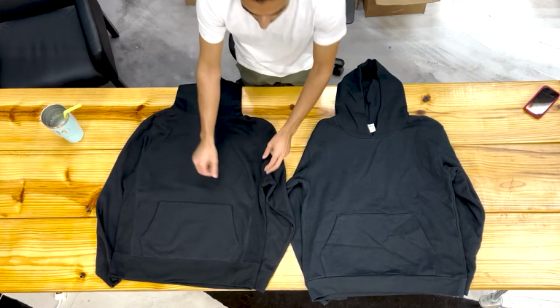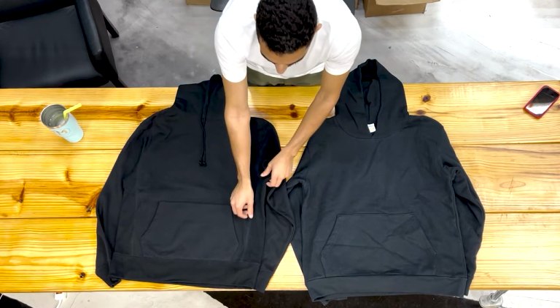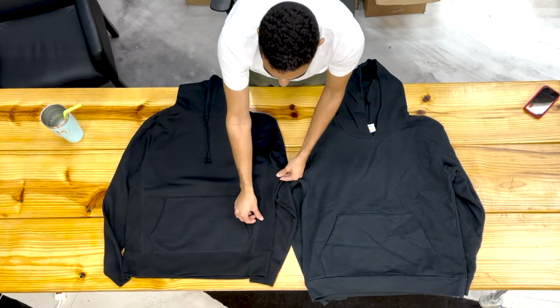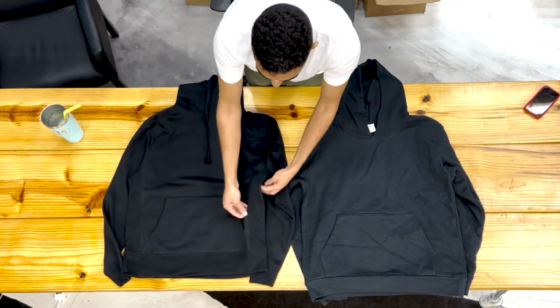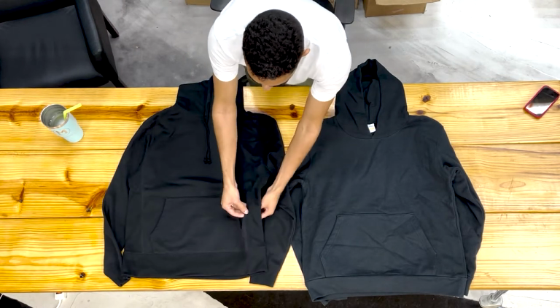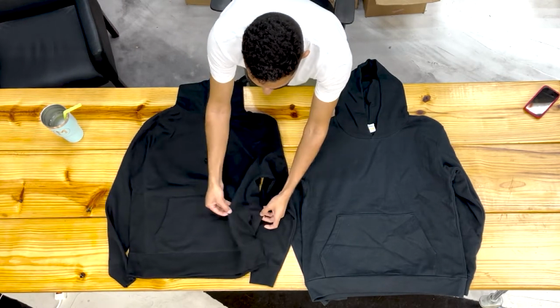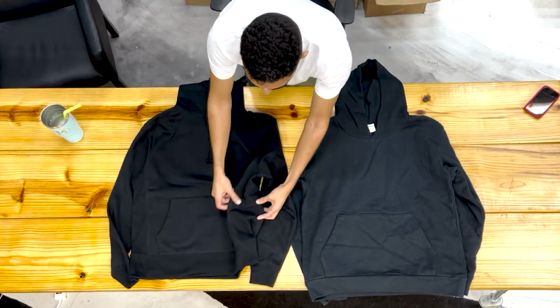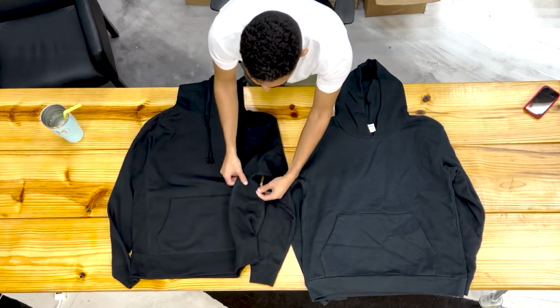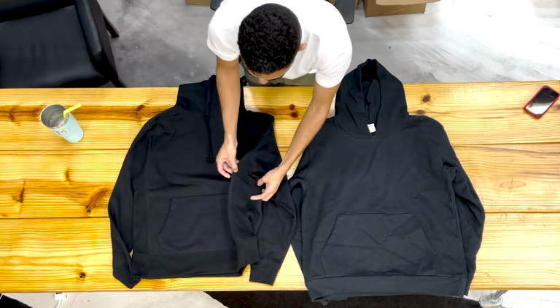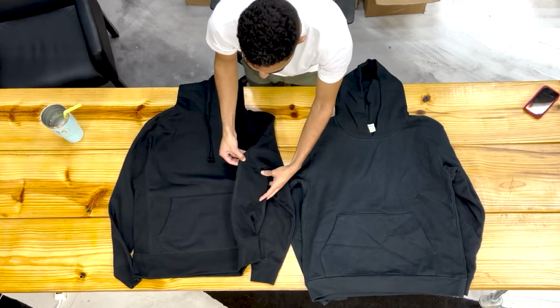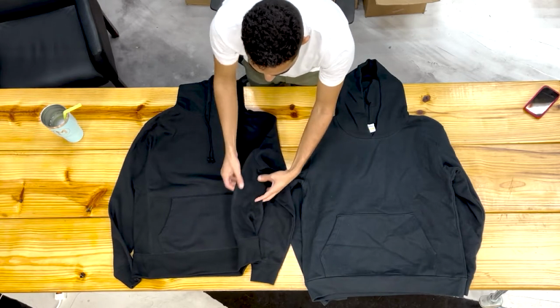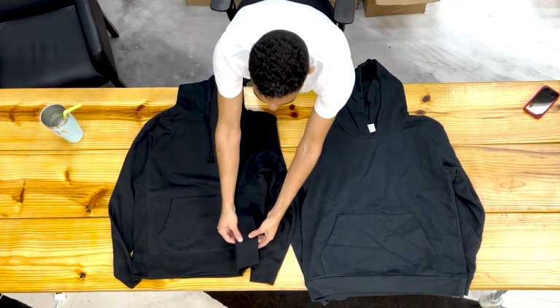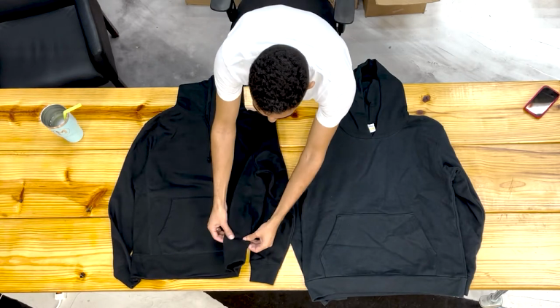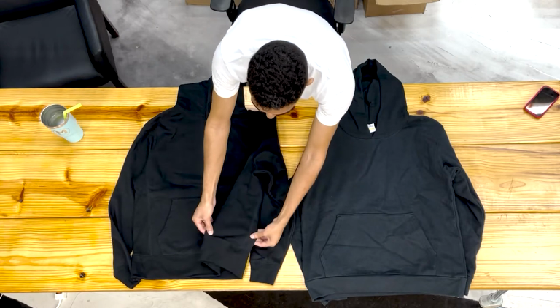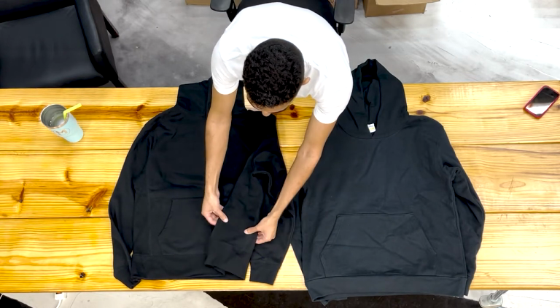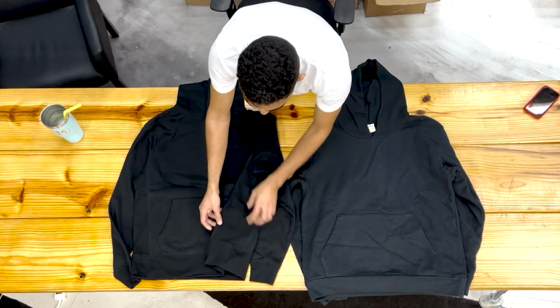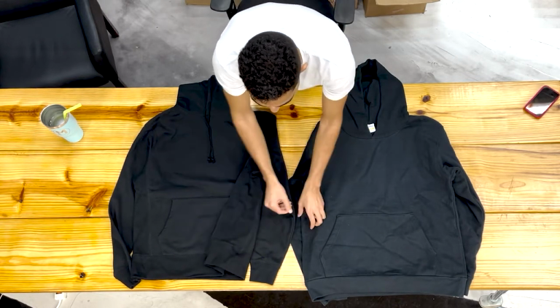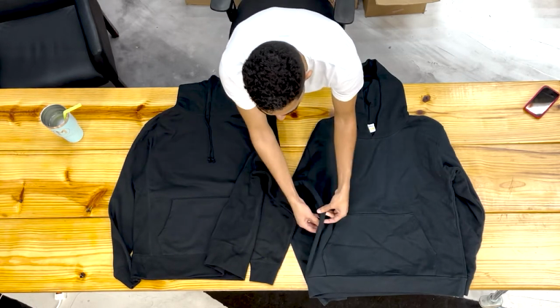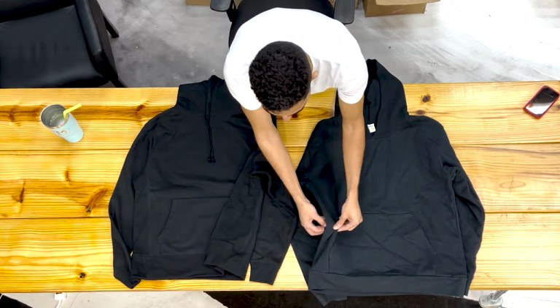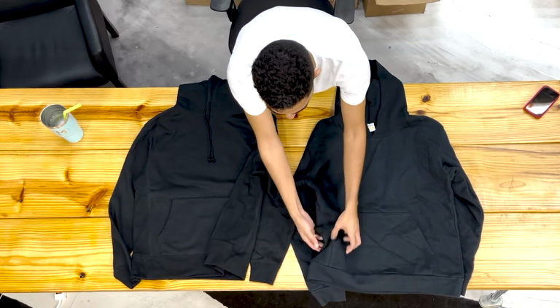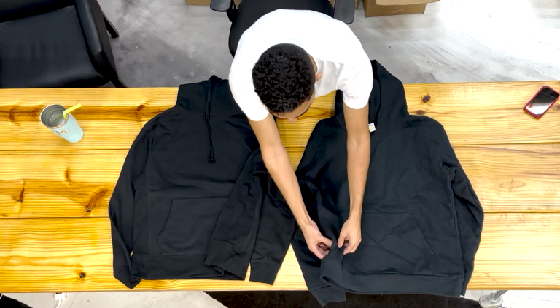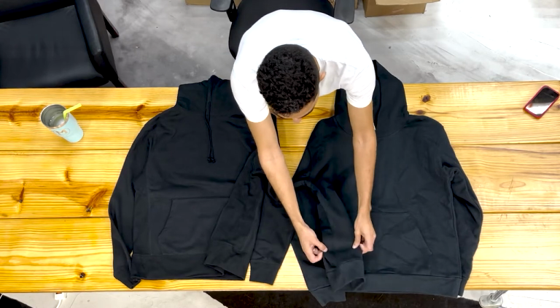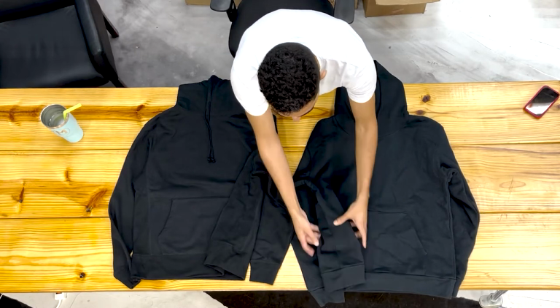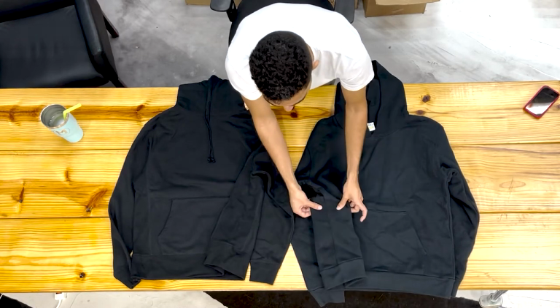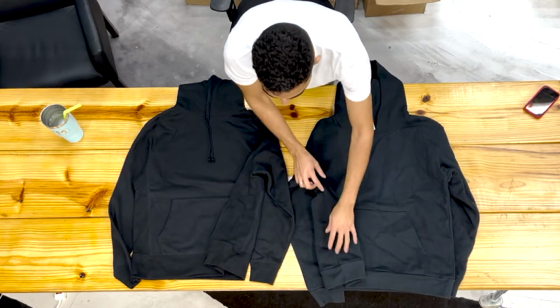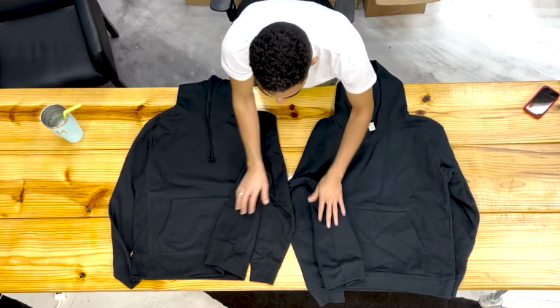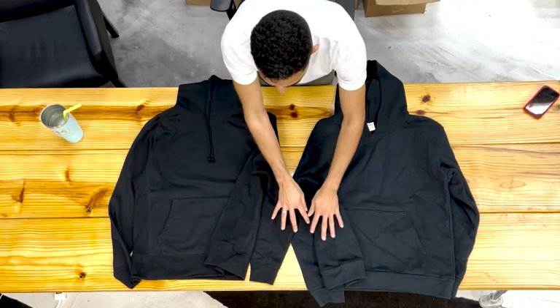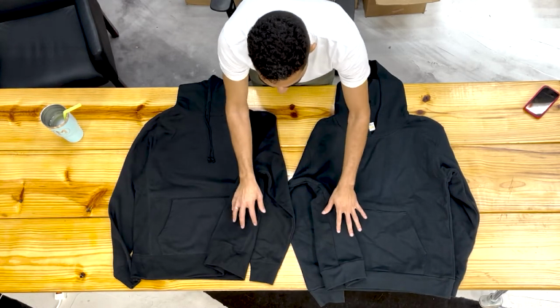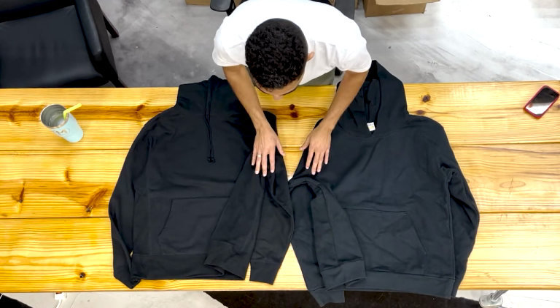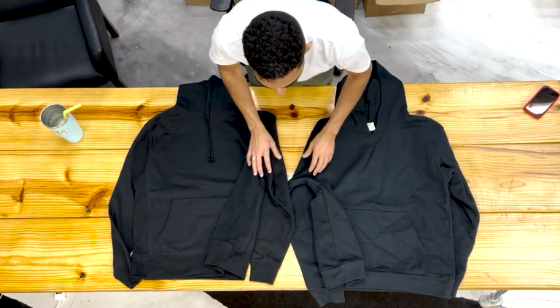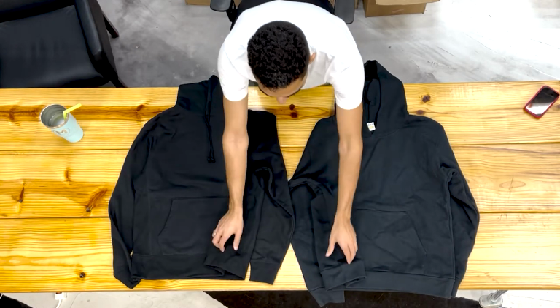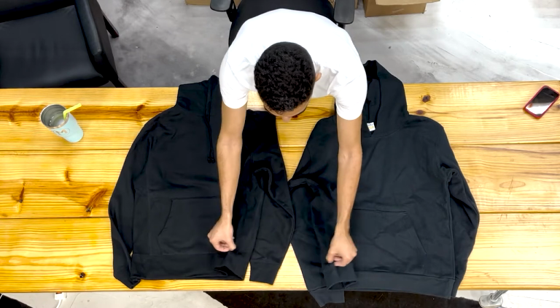The Varsity hoodie has these sort of side gussets — a different little piece to the pattern. The Recess hoodie is solid, with no gusset. This is one key difference here on the side seams.